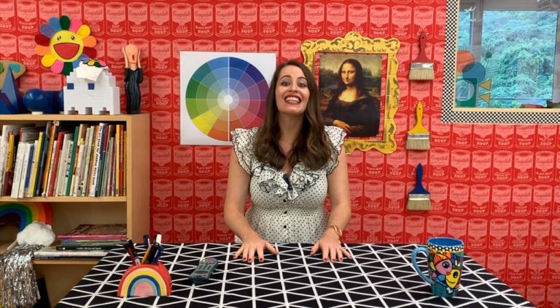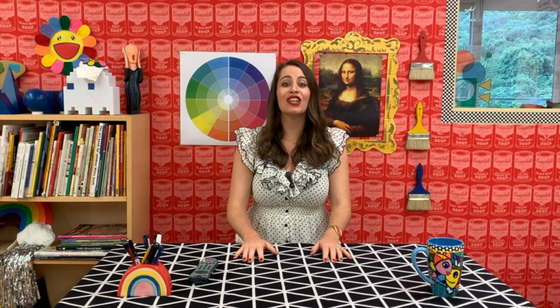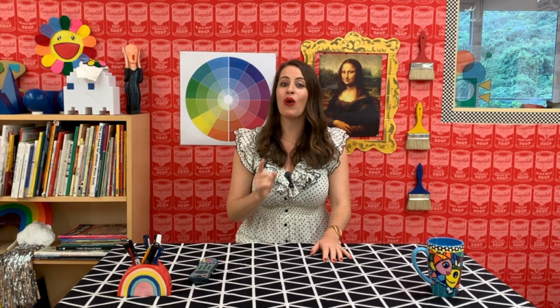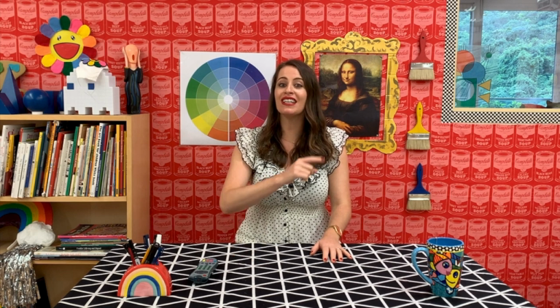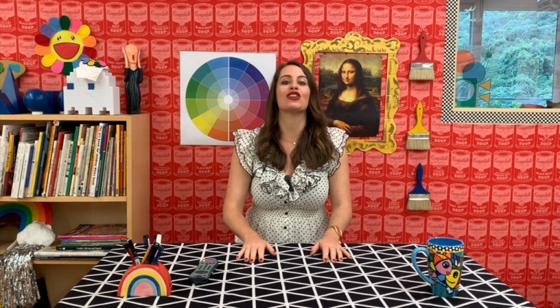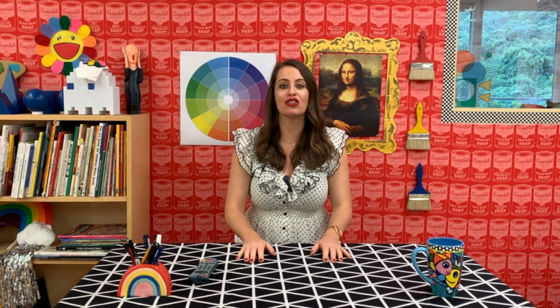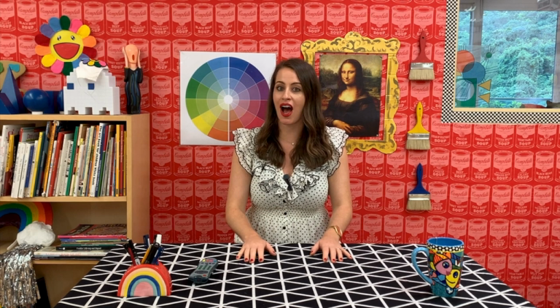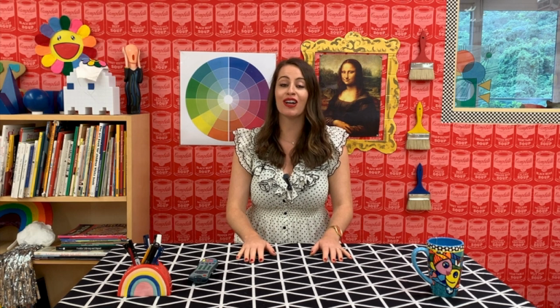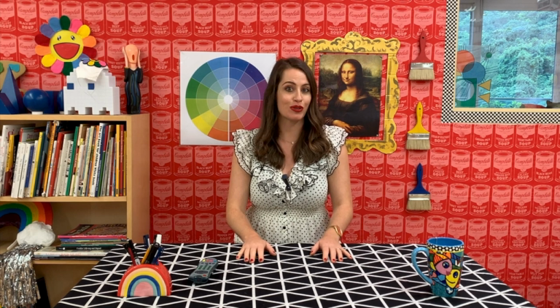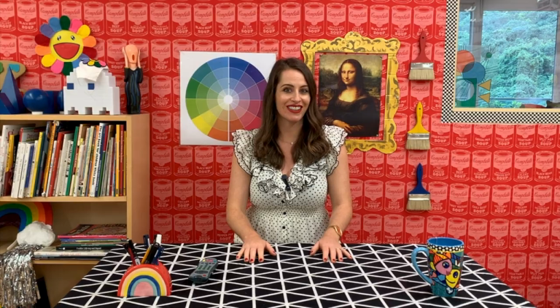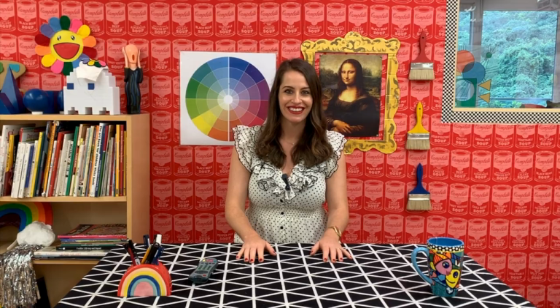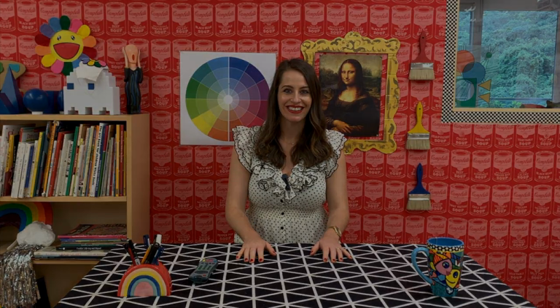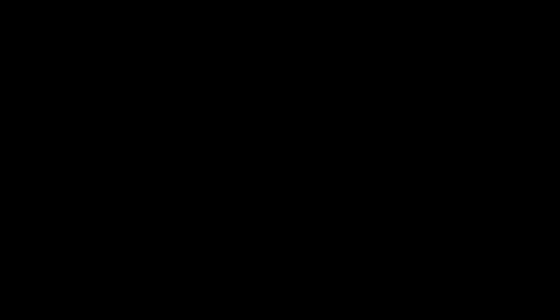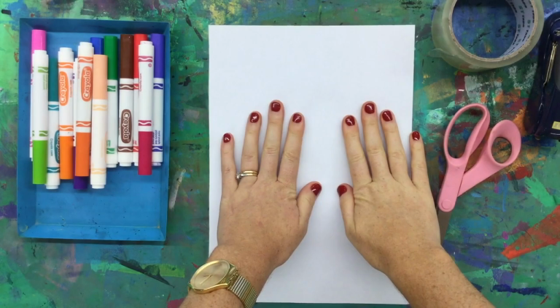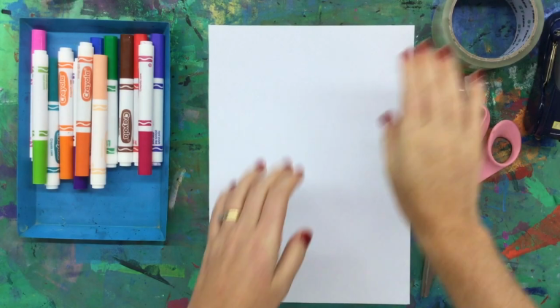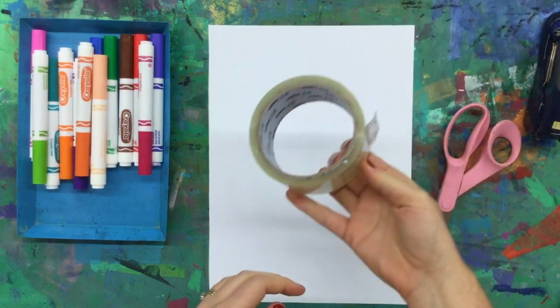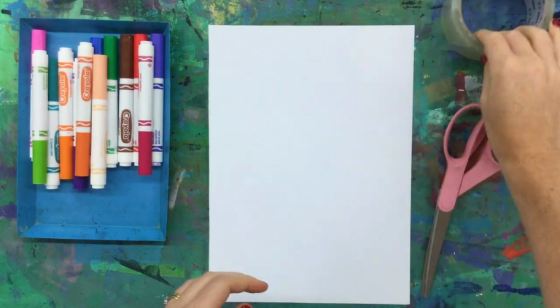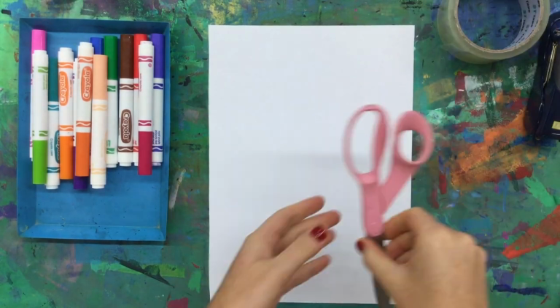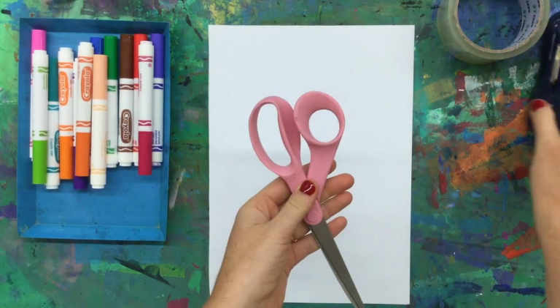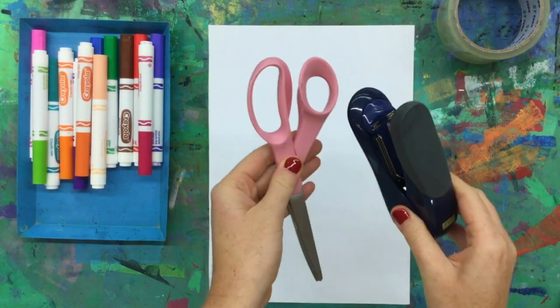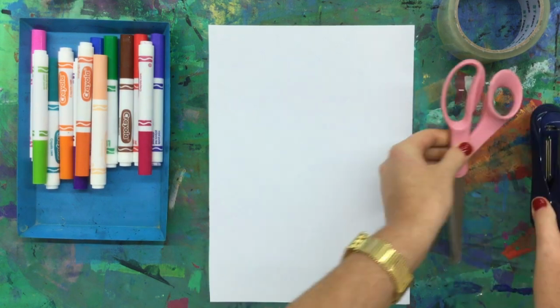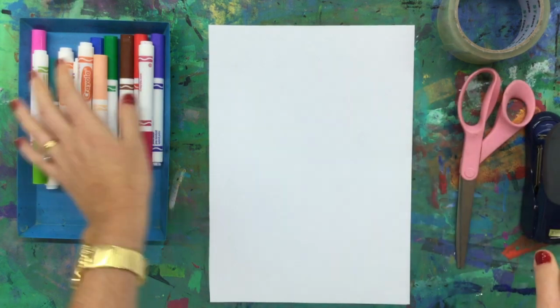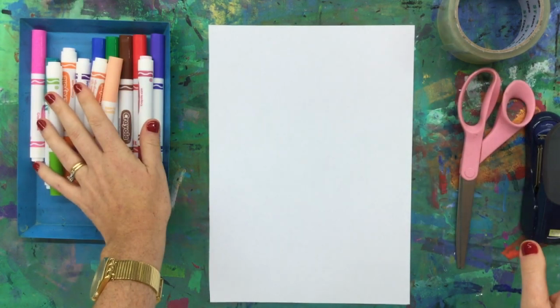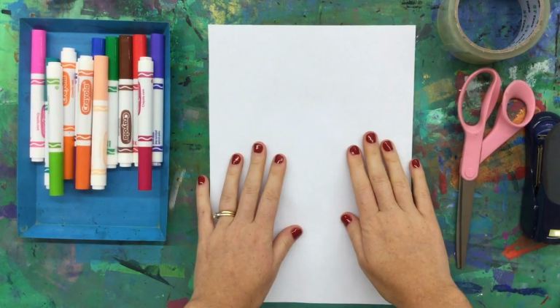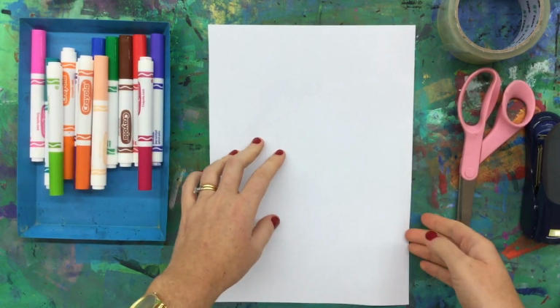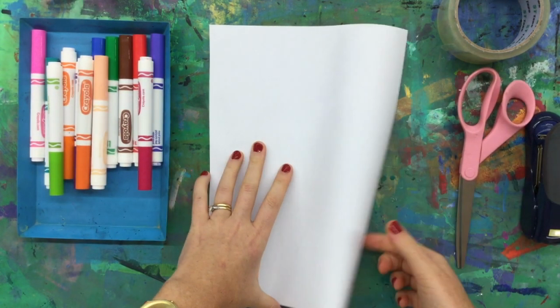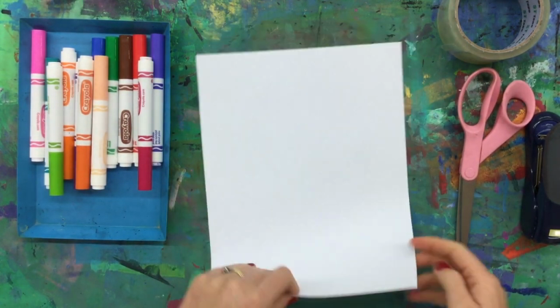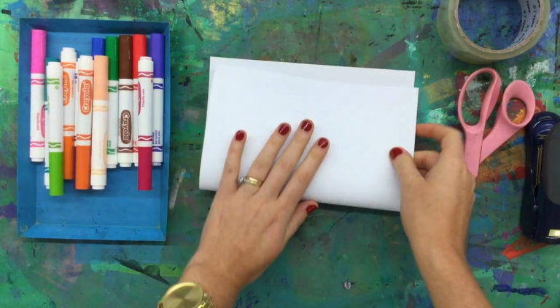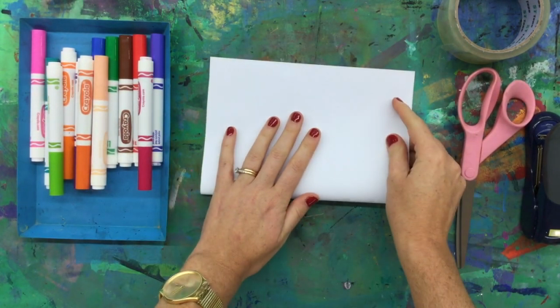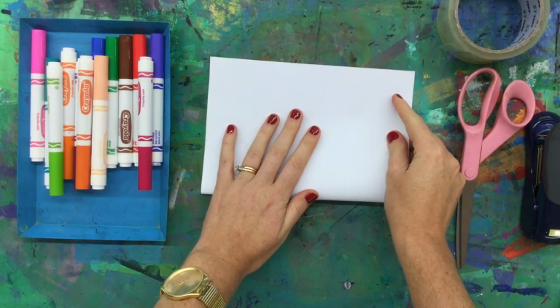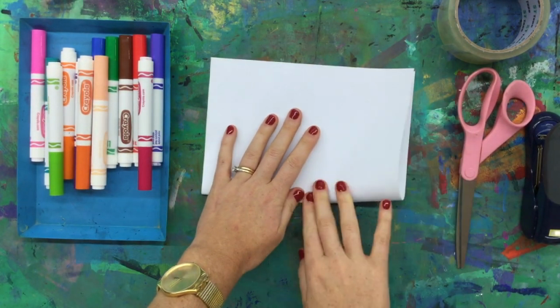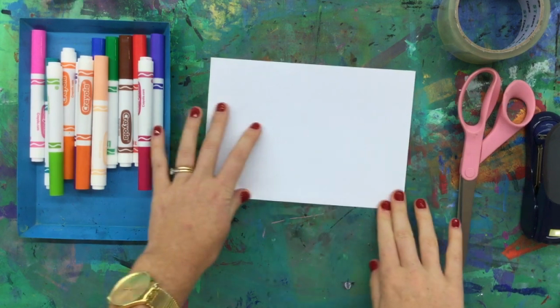Let's take a look at what you need to make your soft squishy hot dog sculpture. You would need some paper, some packaging tape, scissors, a stapler, and something to draw with — preferably markers because they're nice and bright.